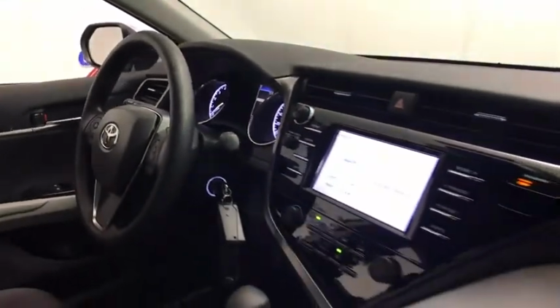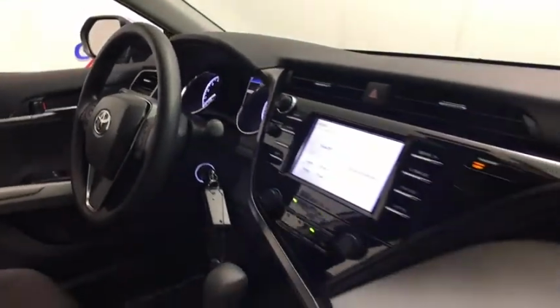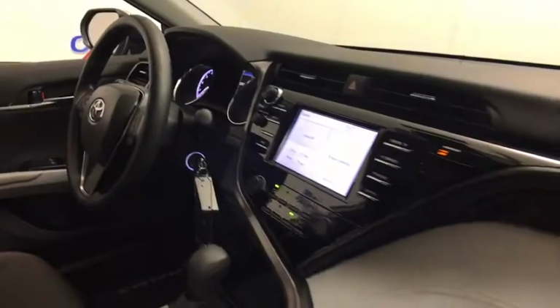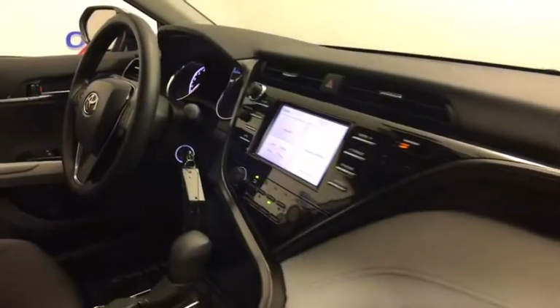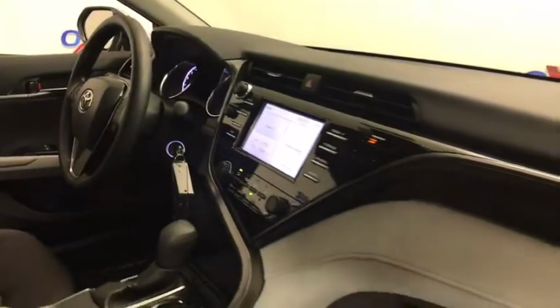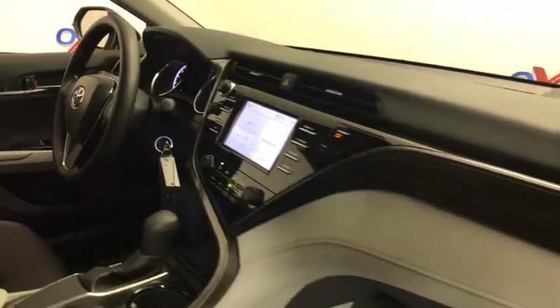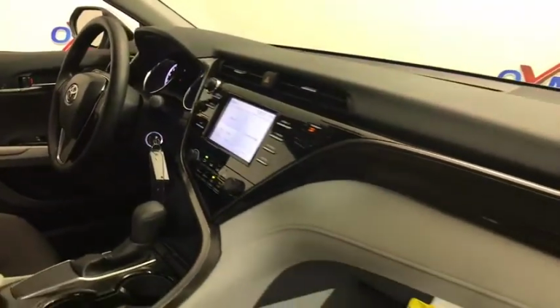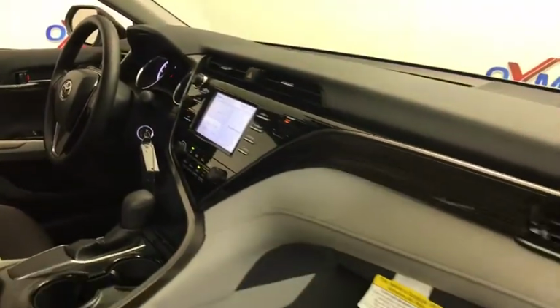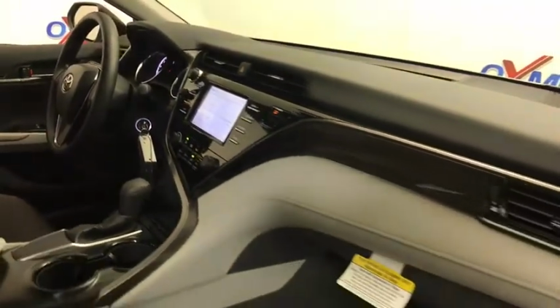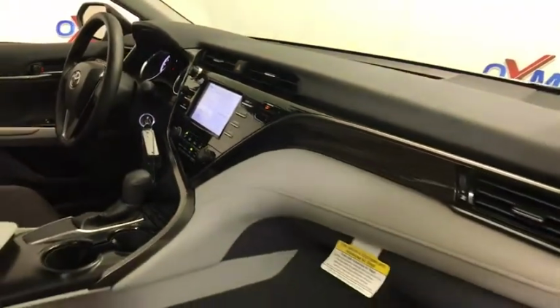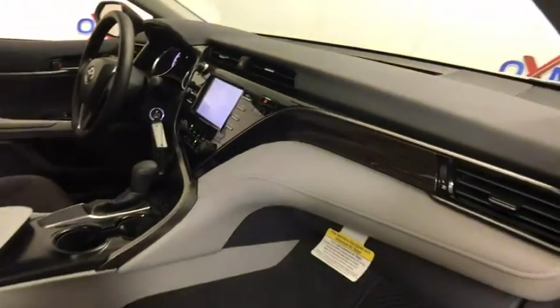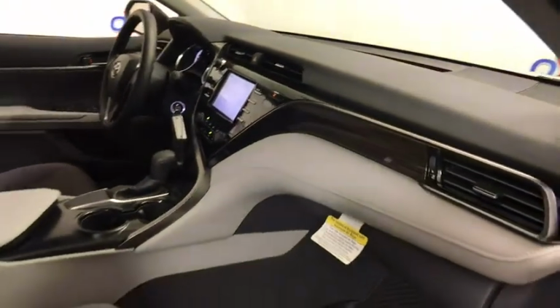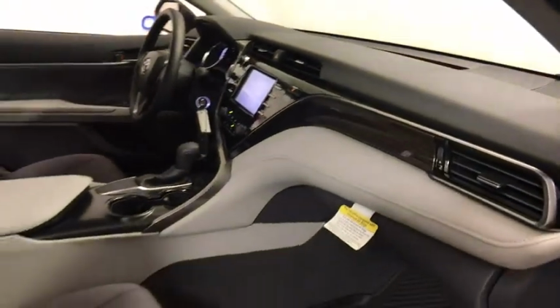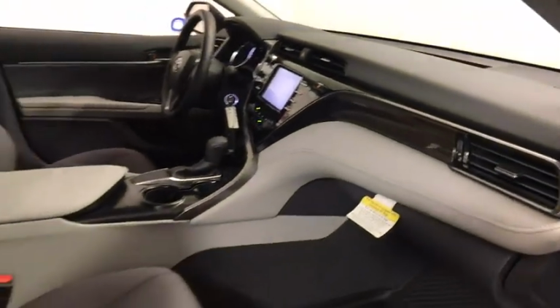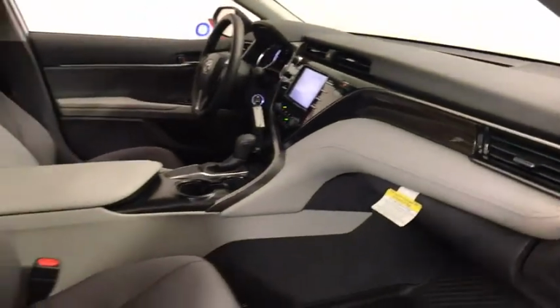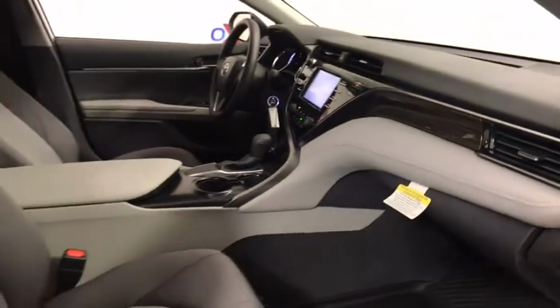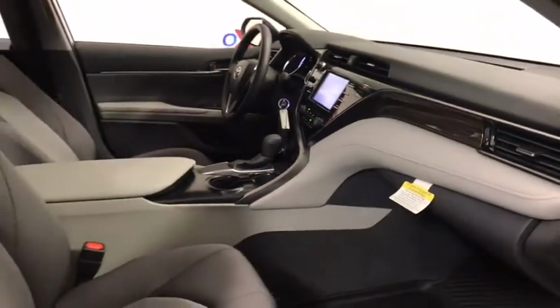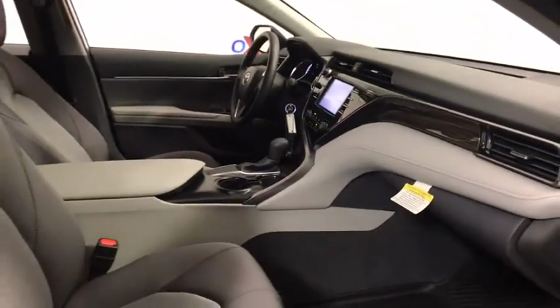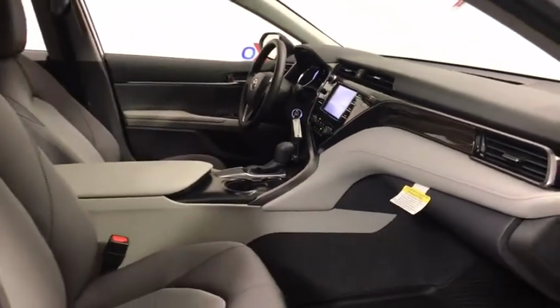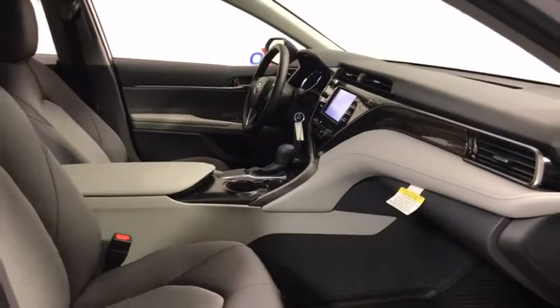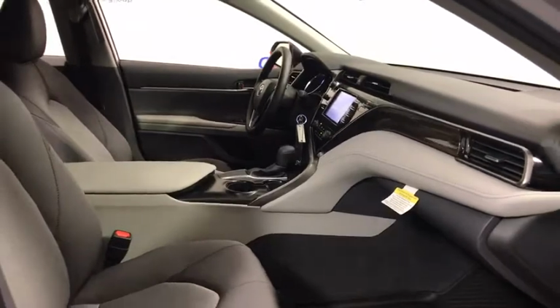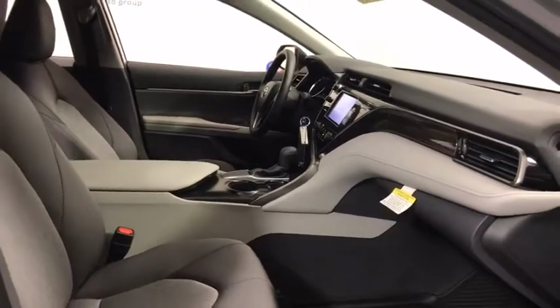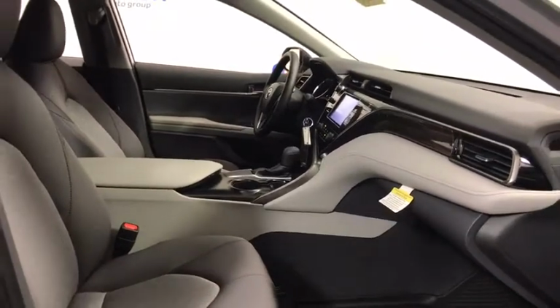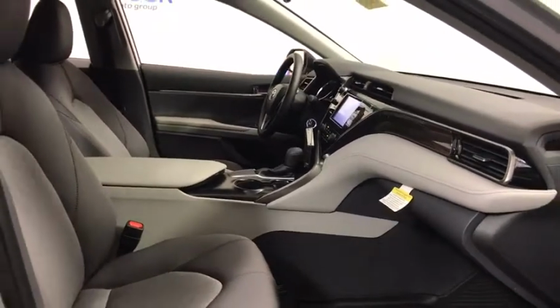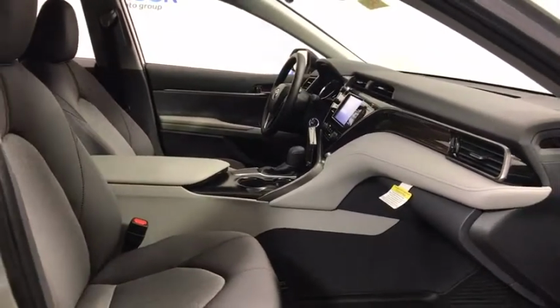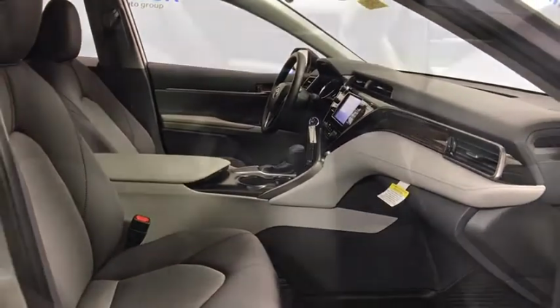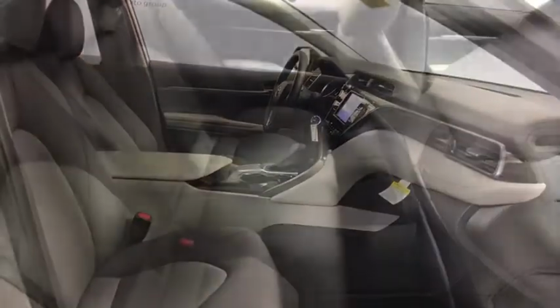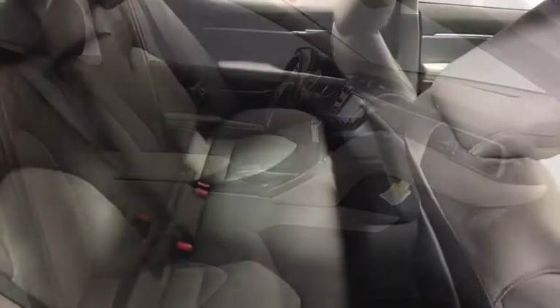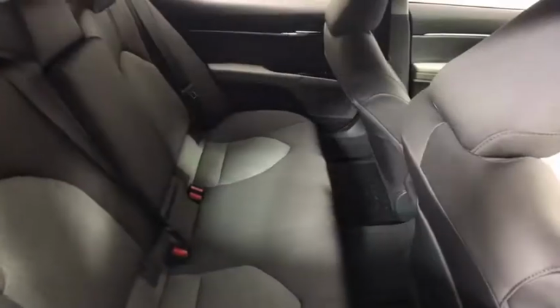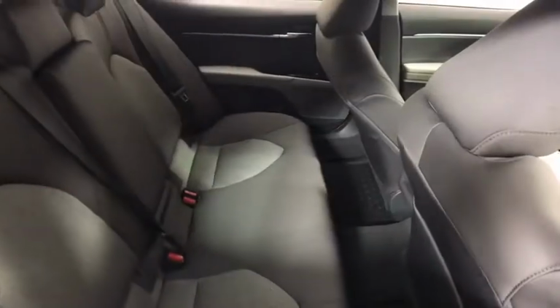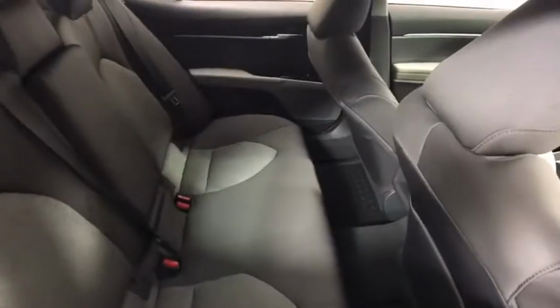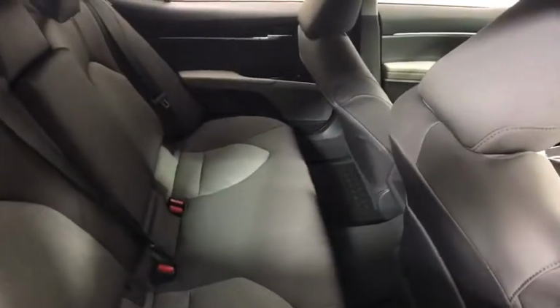Remote keyless entry, brake assist, panic alarm, driver vanity mirror, front reading lamps, and convenience package. This beauty is sure to make you the talk of the neighborhood.